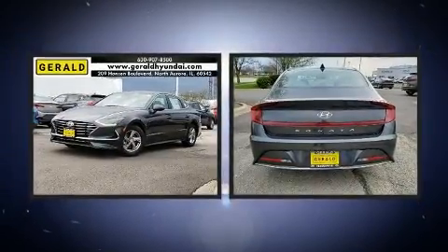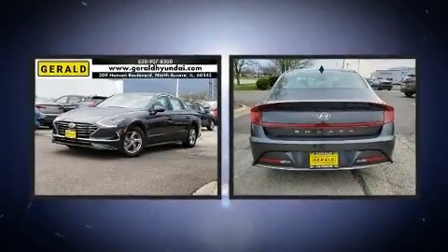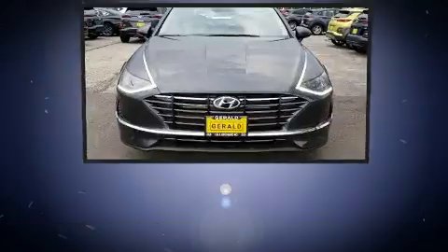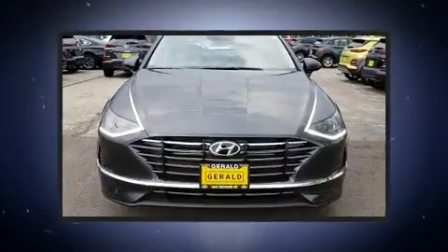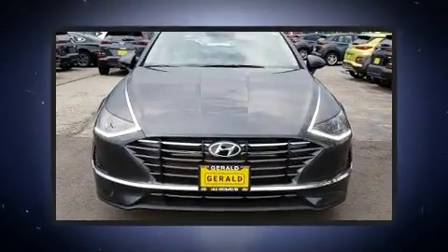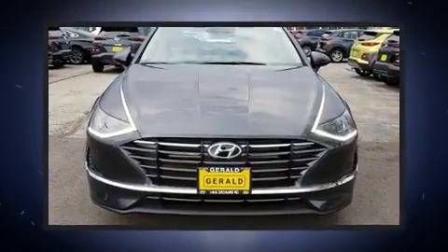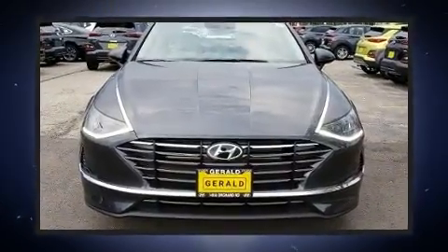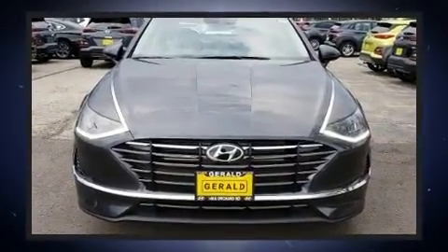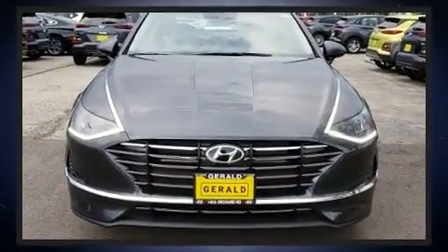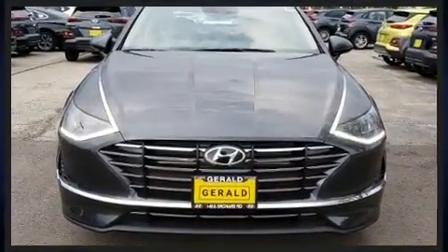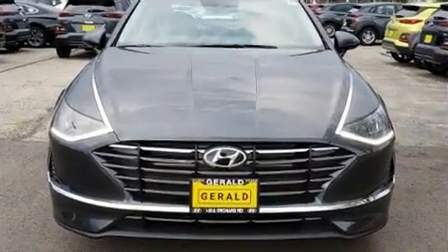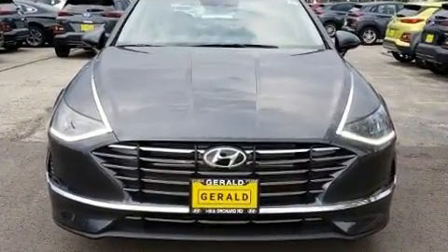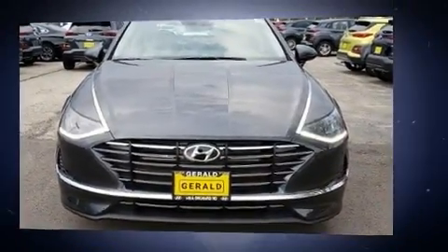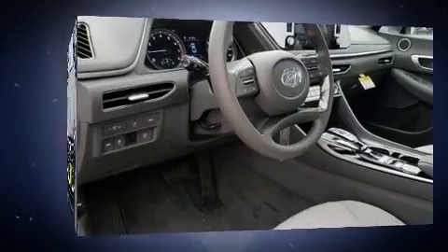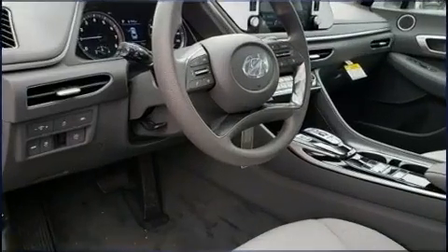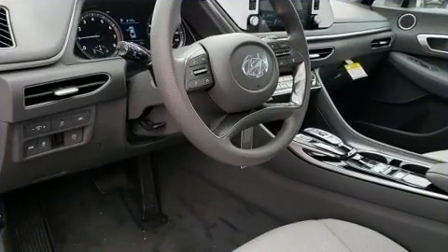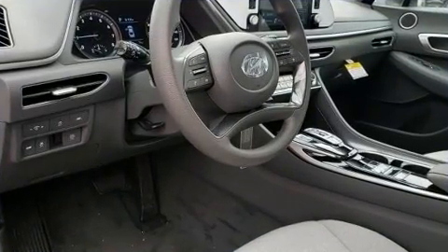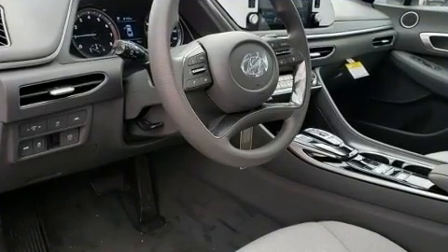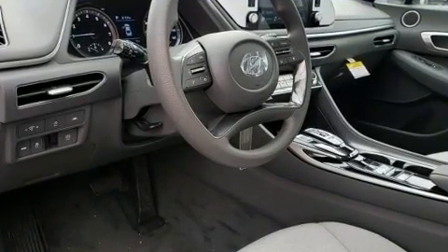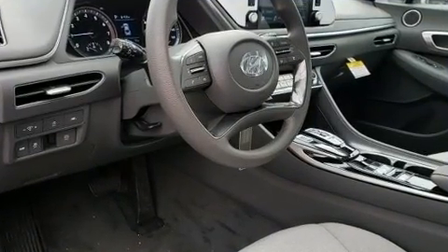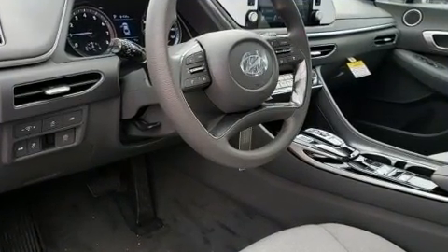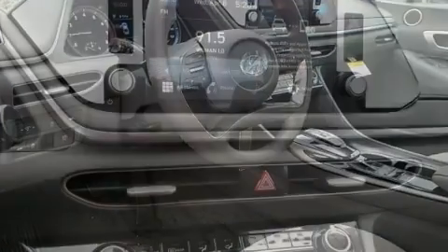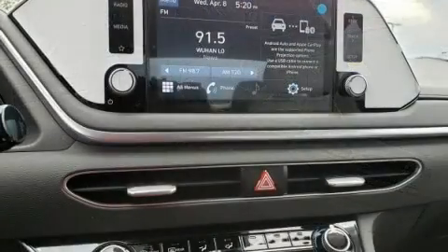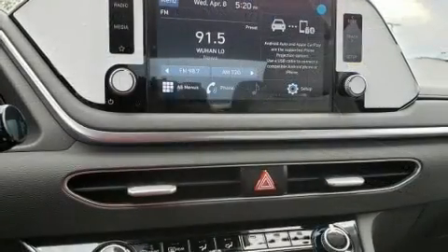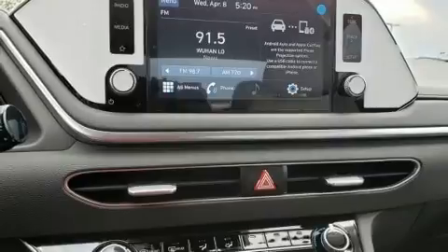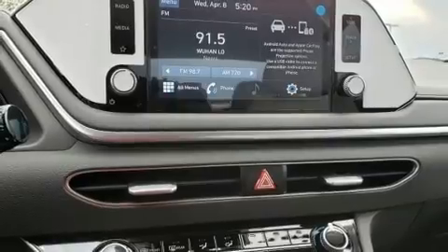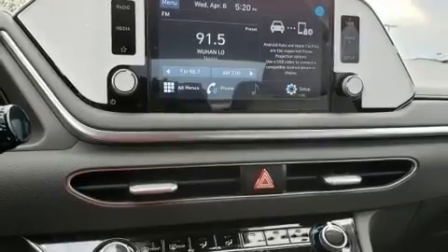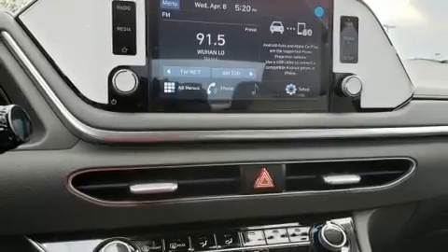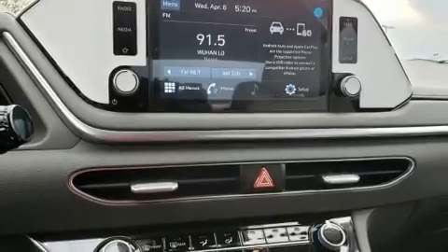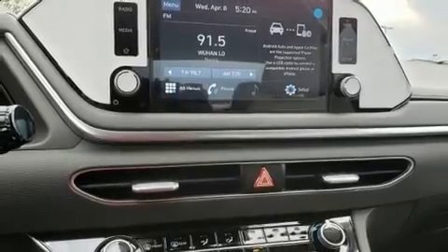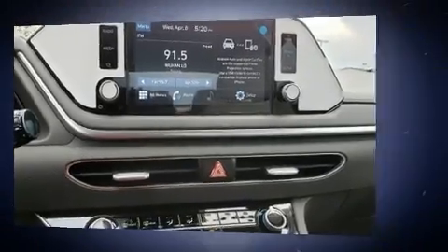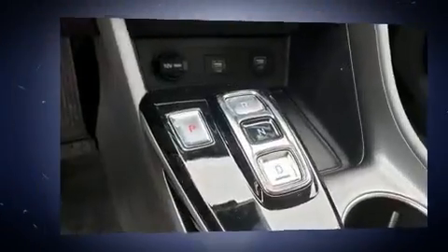It features an automatic transmission, front-wheel drive, and a 2.5-liter four-cylinder engine. Top features include a split folding rear seat, delay off headlights, lane departure warning, remote keyless entry, and much more.